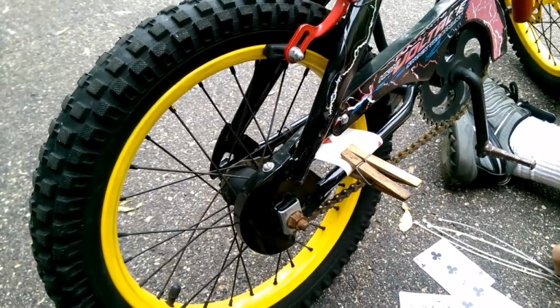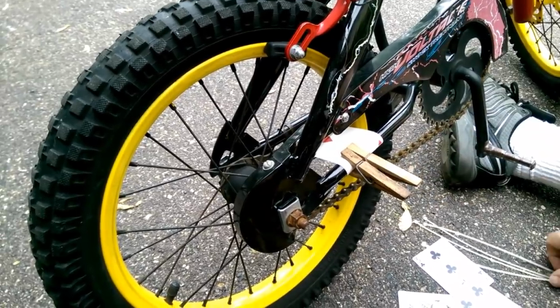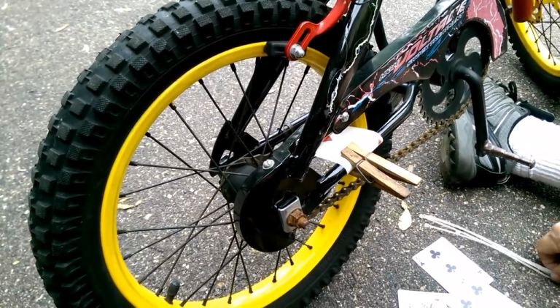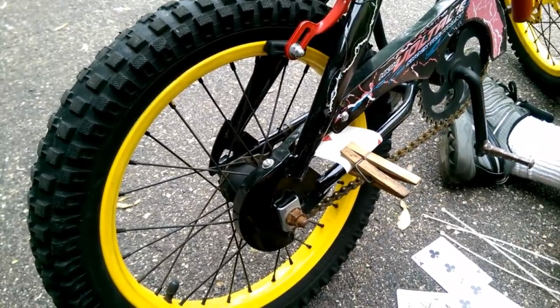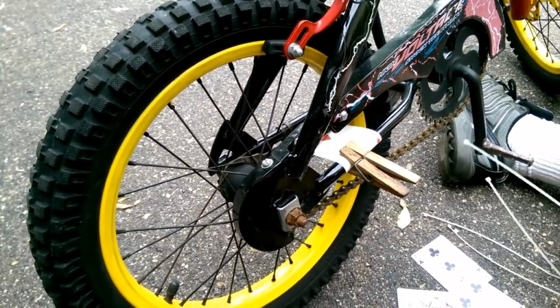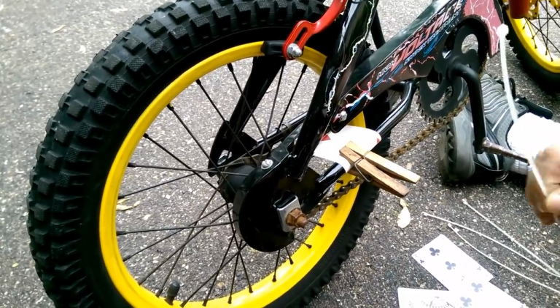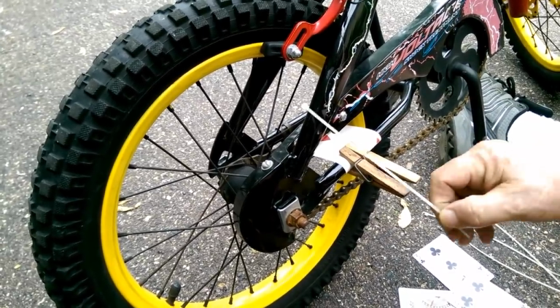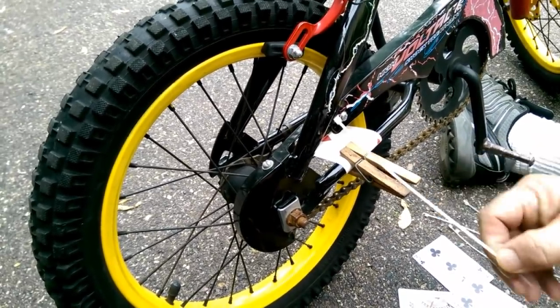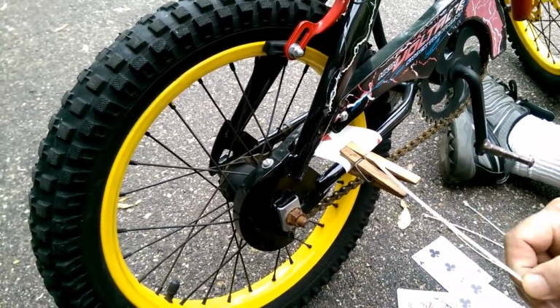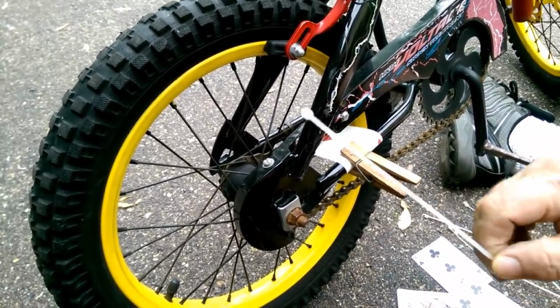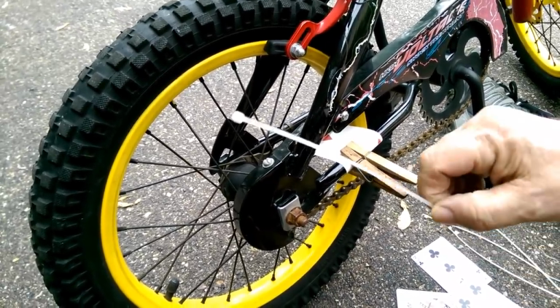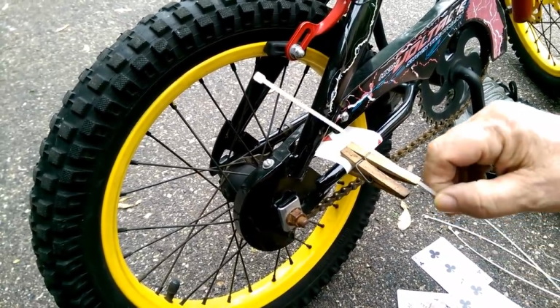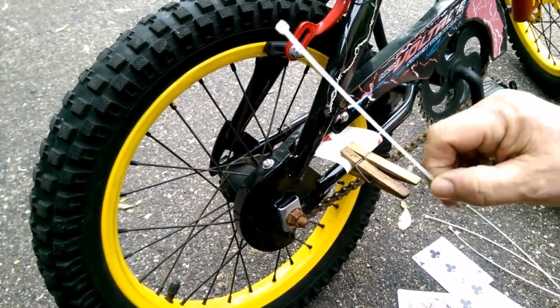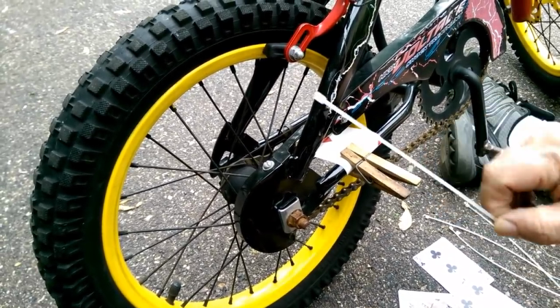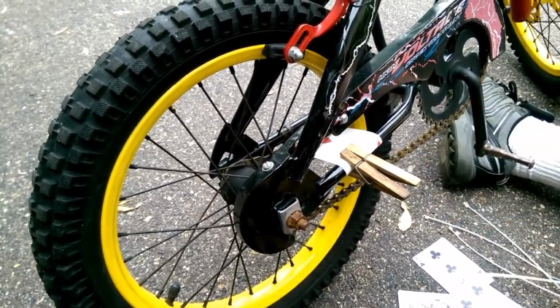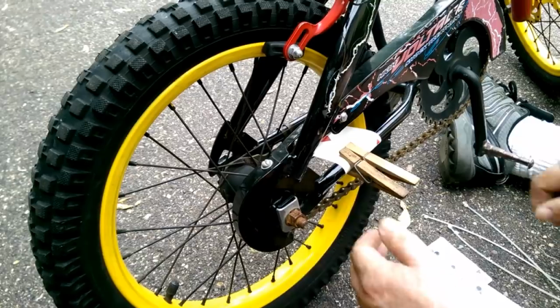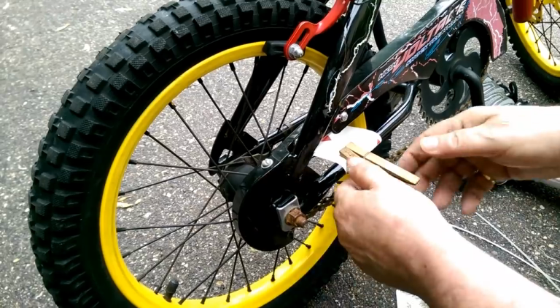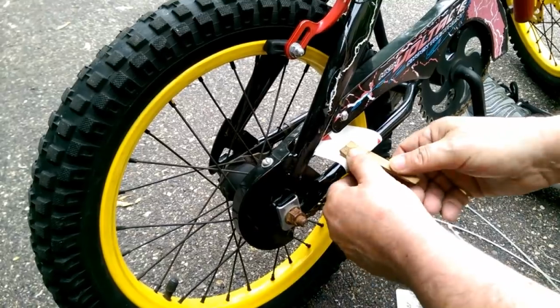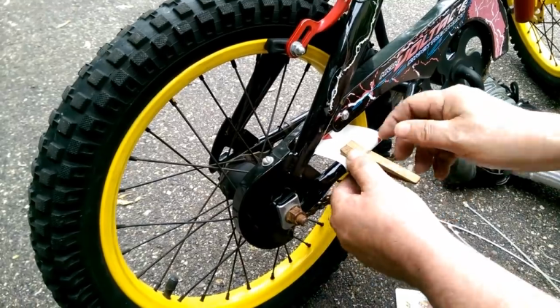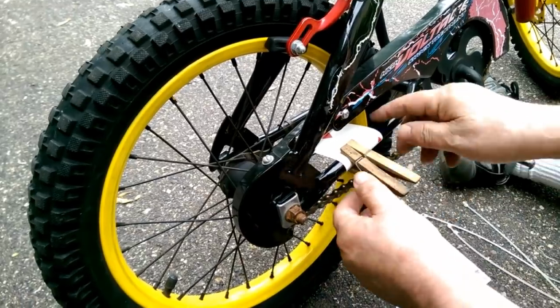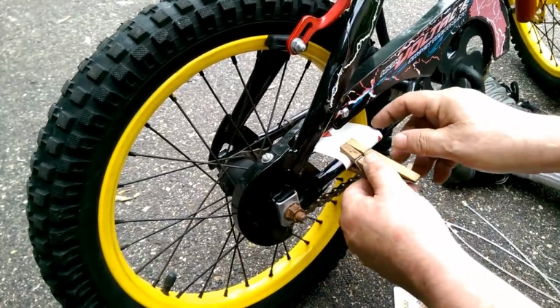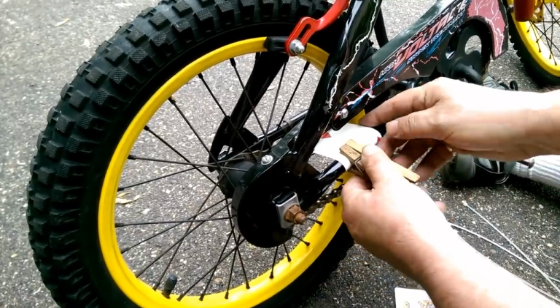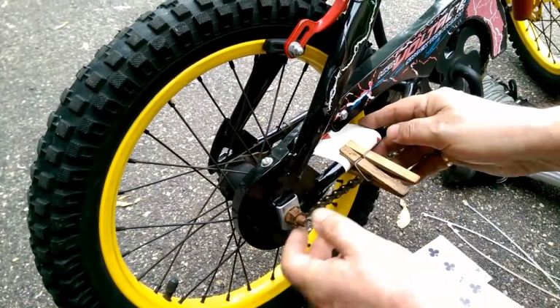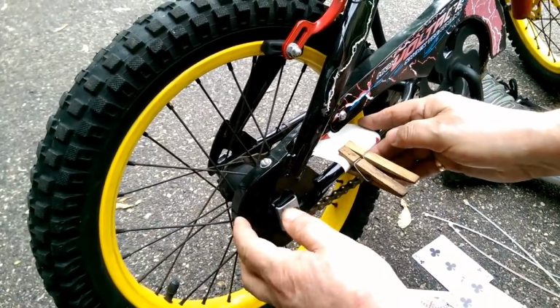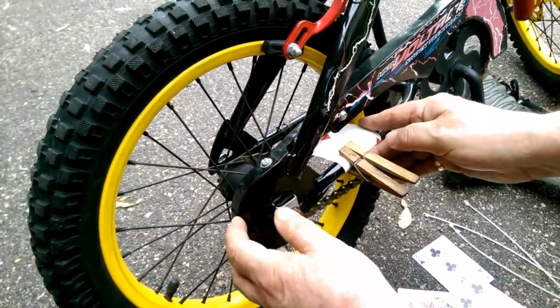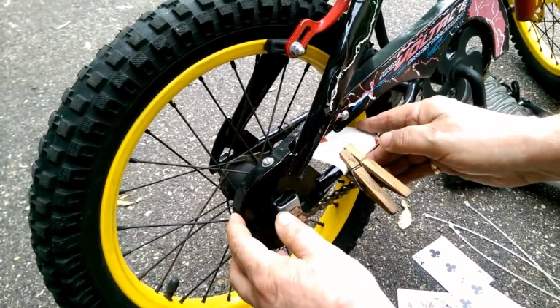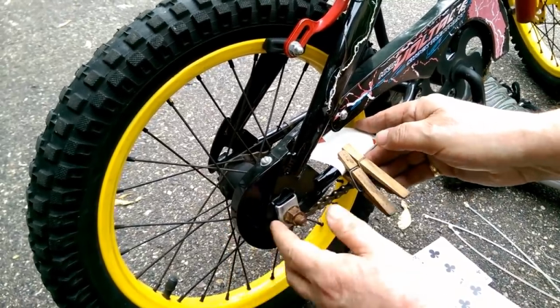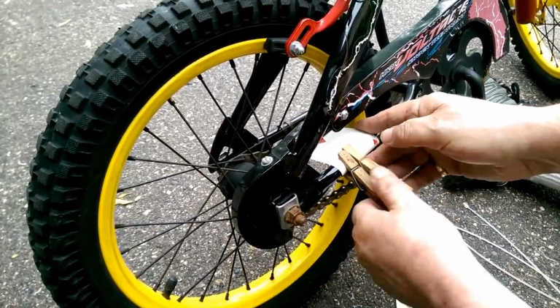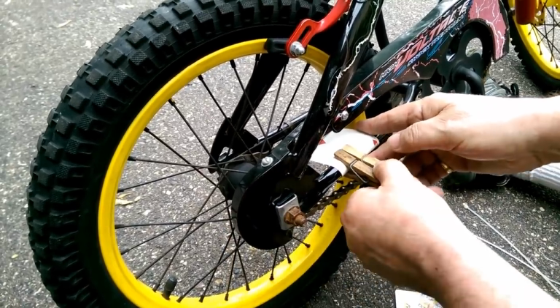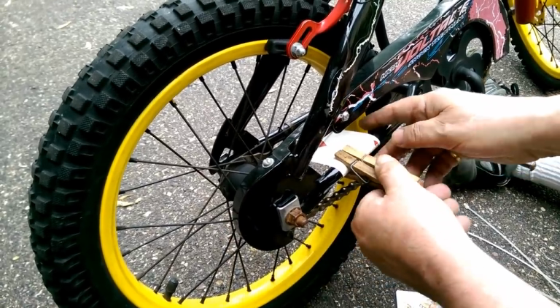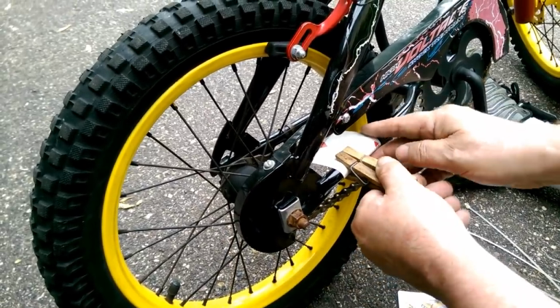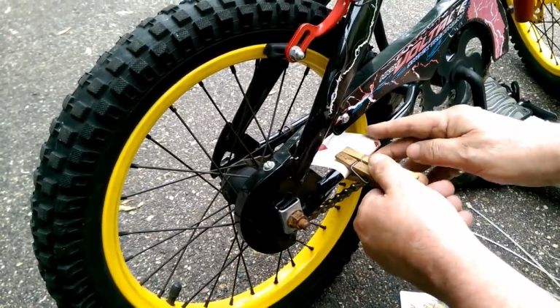That's why I like using the twist ties — twist ties work better. But if you slide the clothespin back far enough, it will work, it will do its thing.